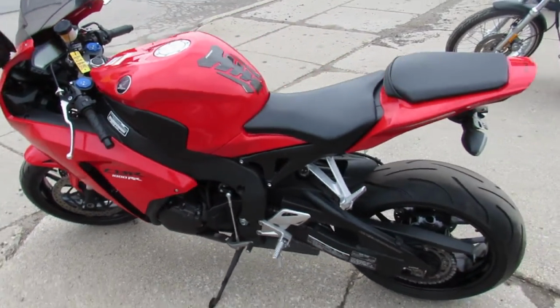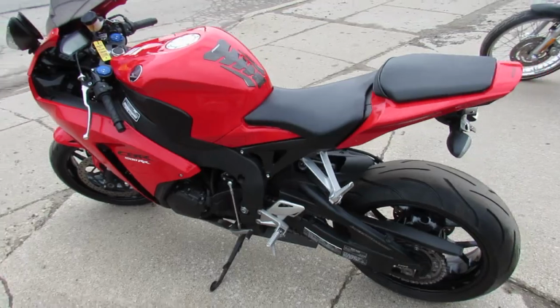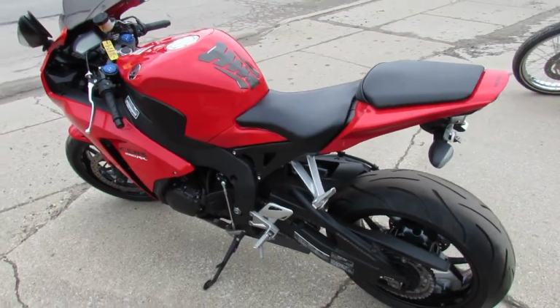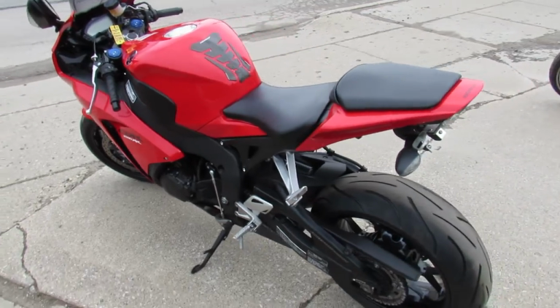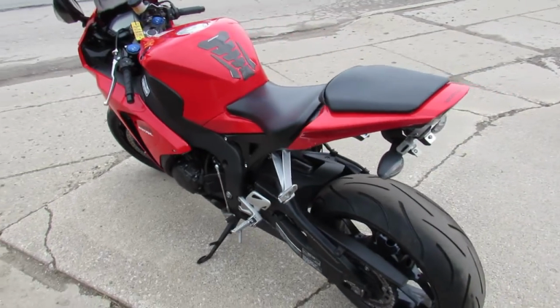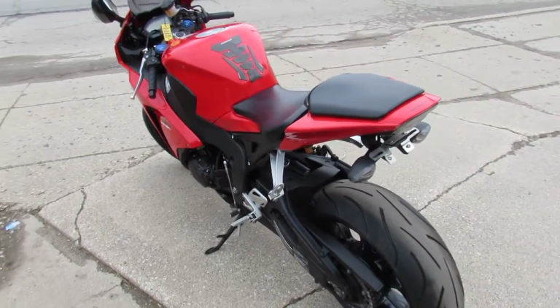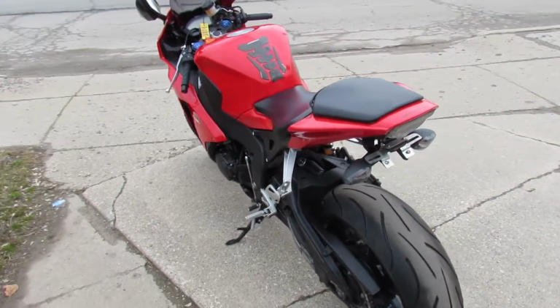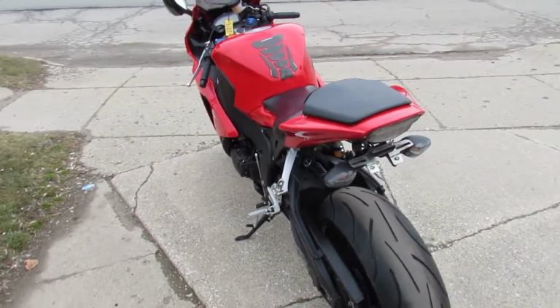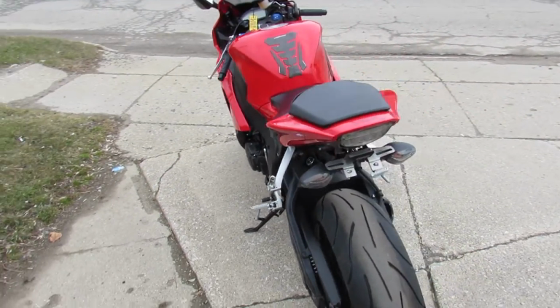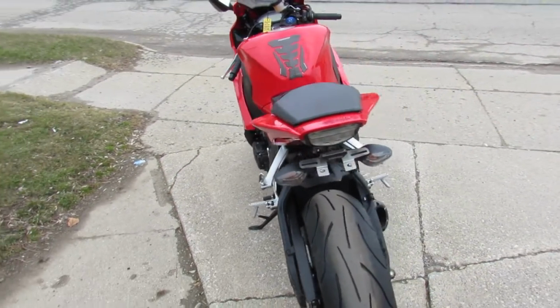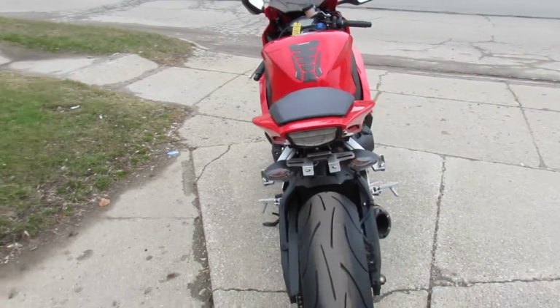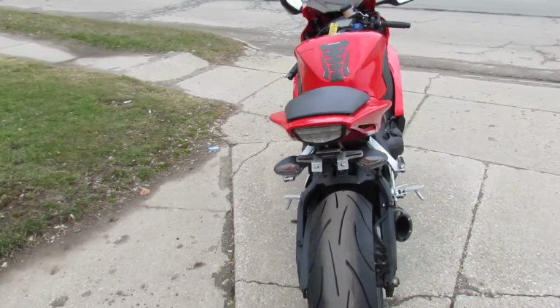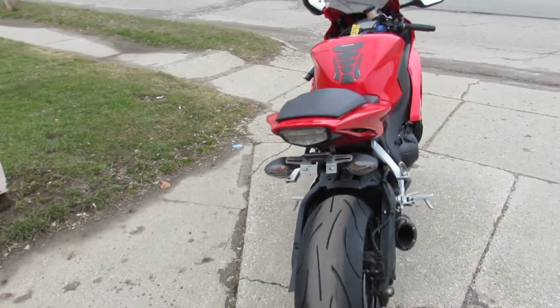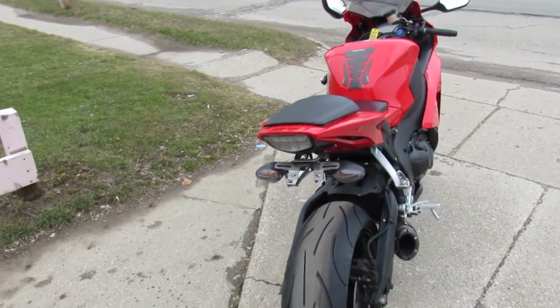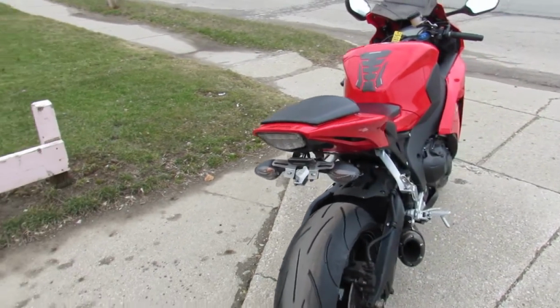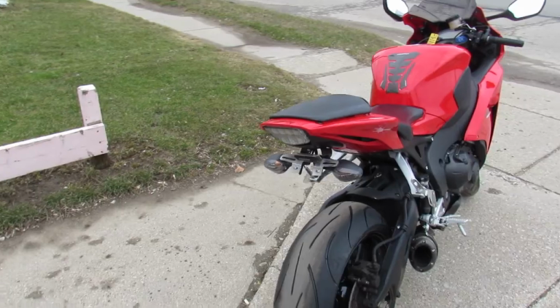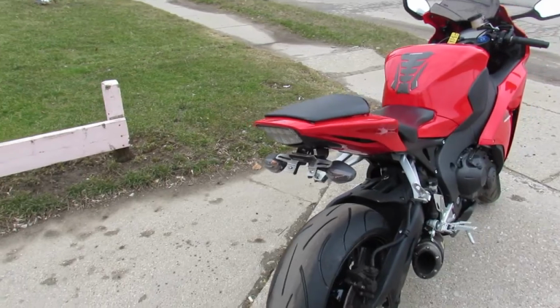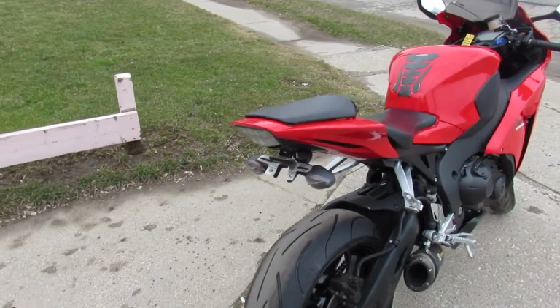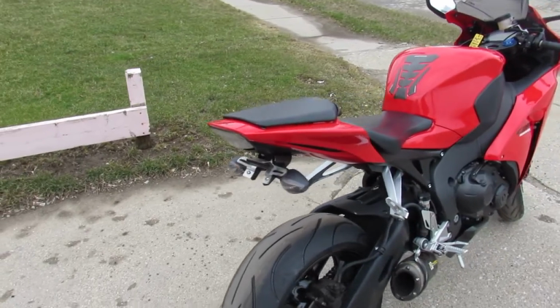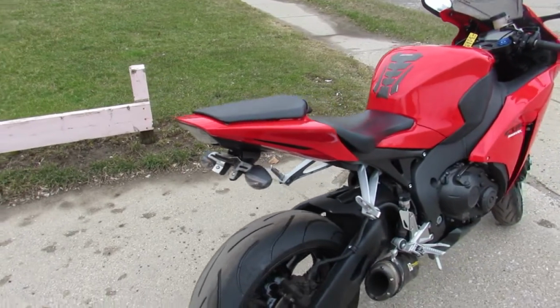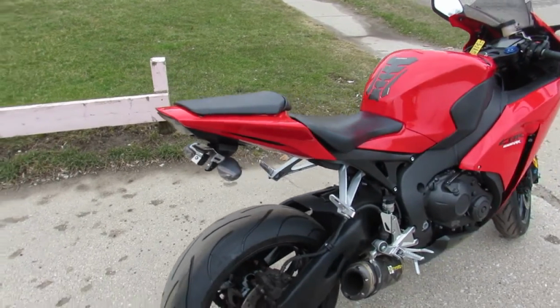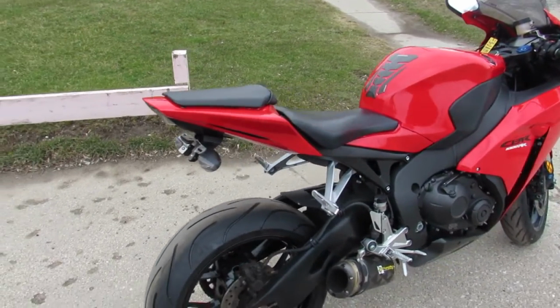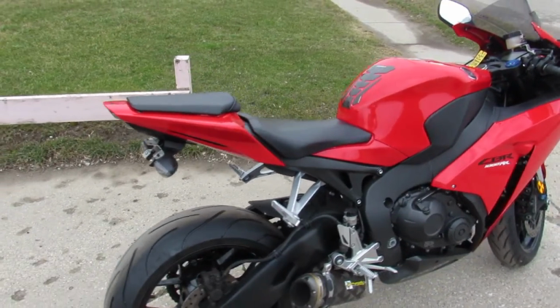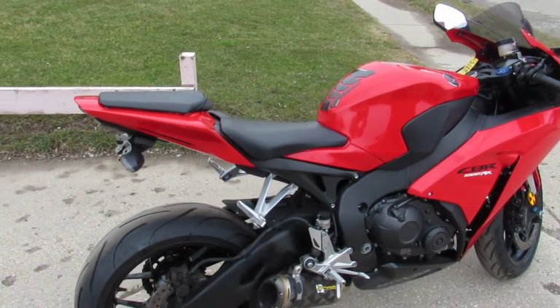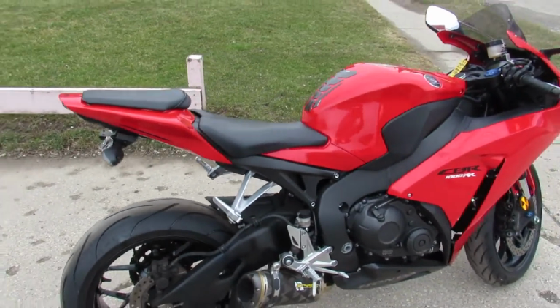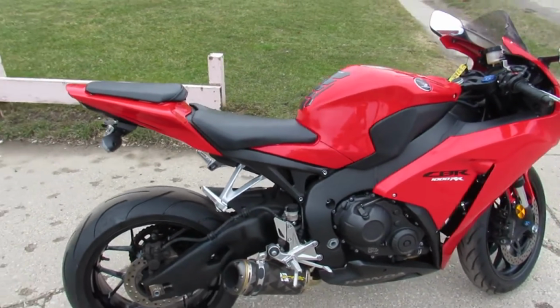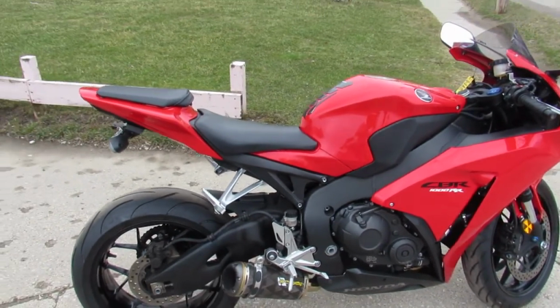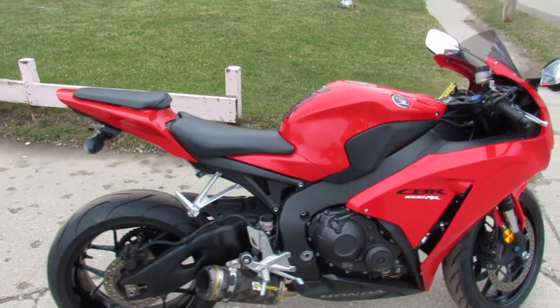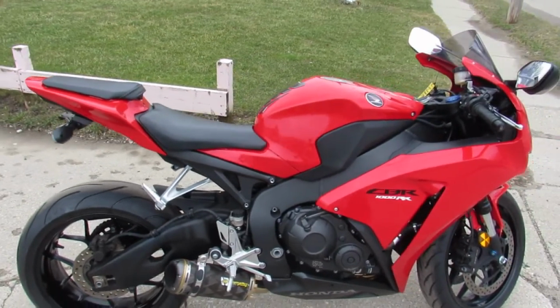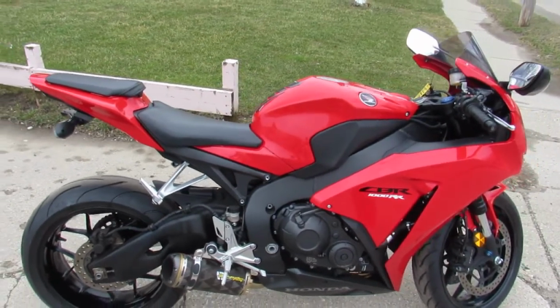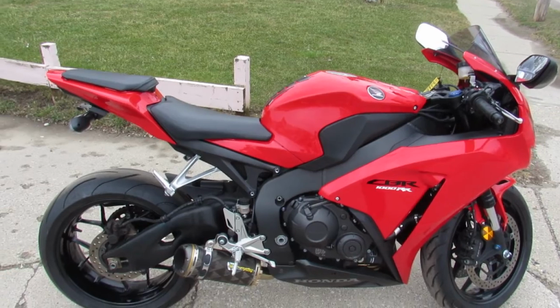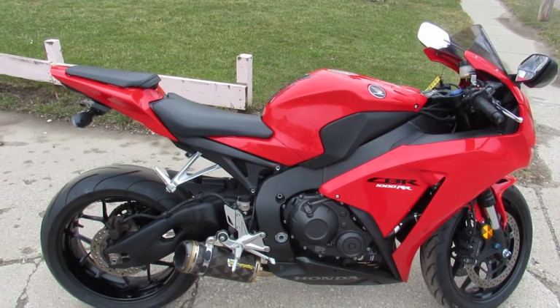Got a power commander and a two brothers exhaust. Guys, don't miss out on this one — we won't be here long. These leader bikes are going fast. Give us a call, we'll get it done: 810-648-9500.